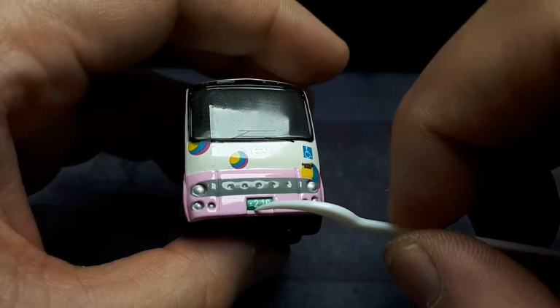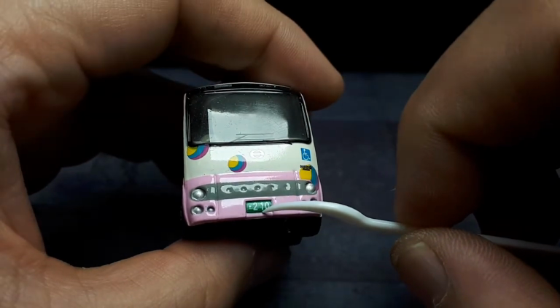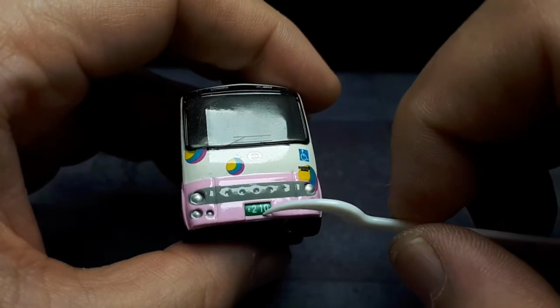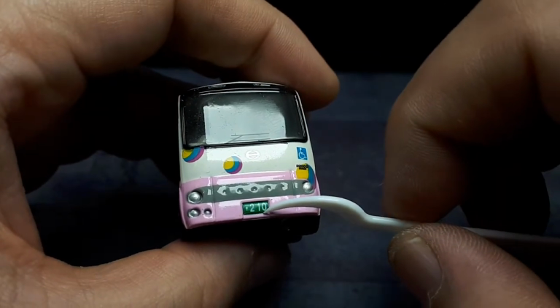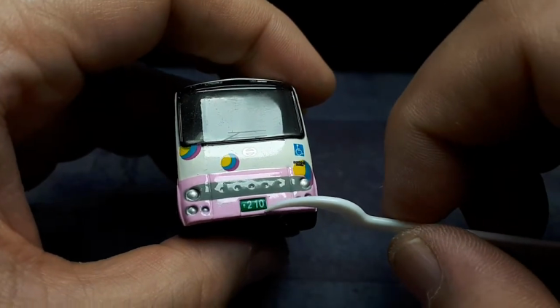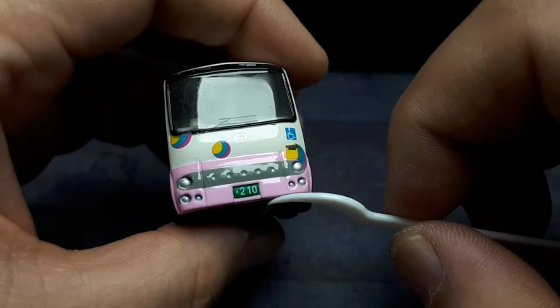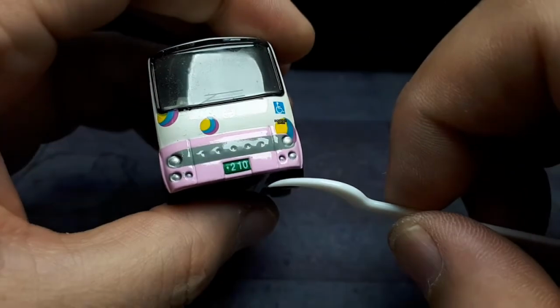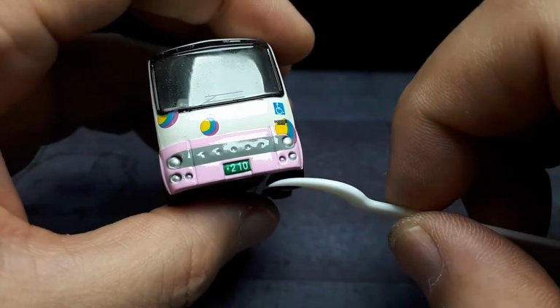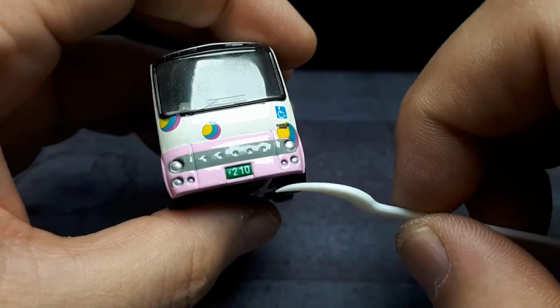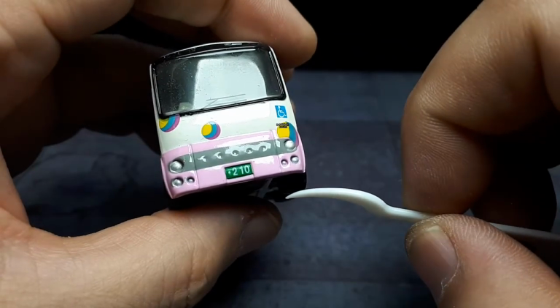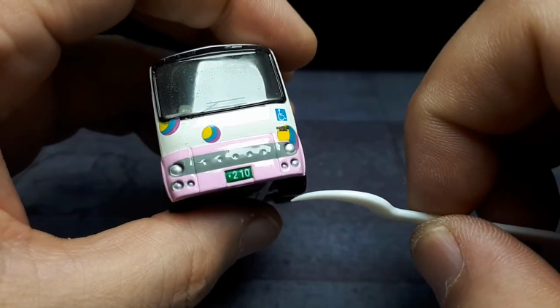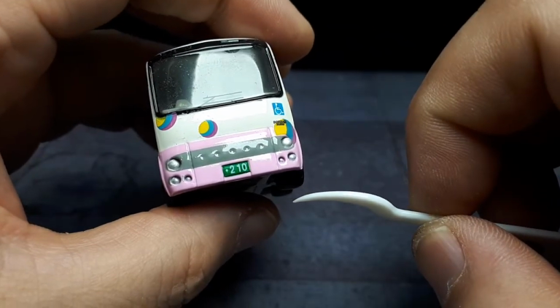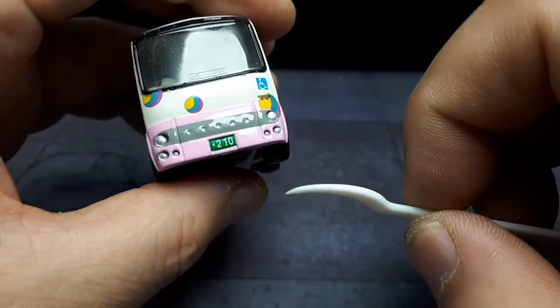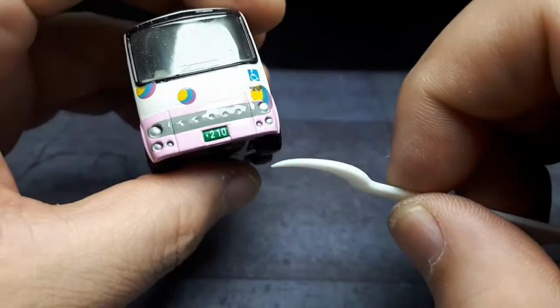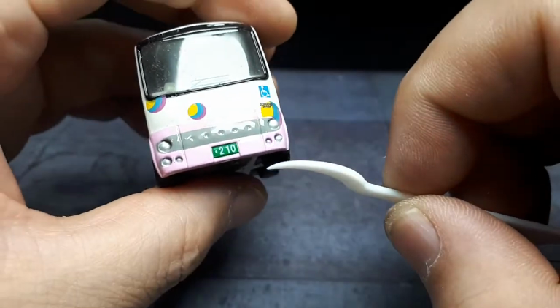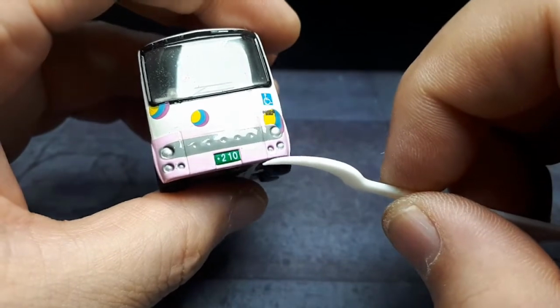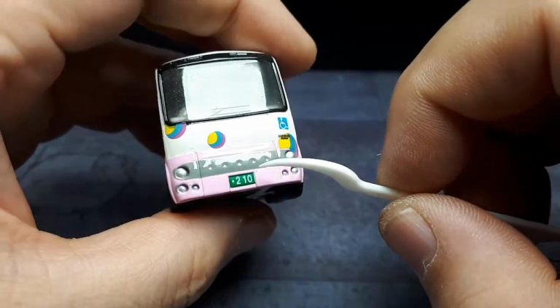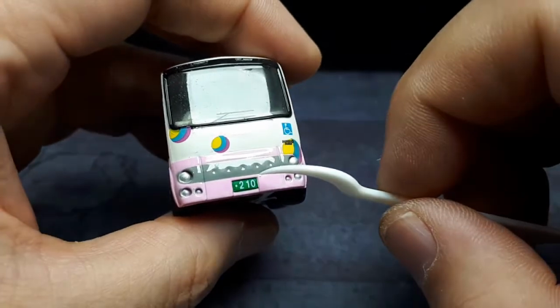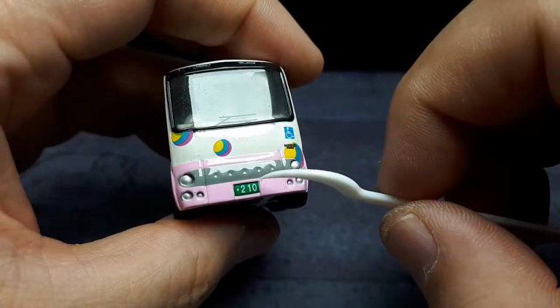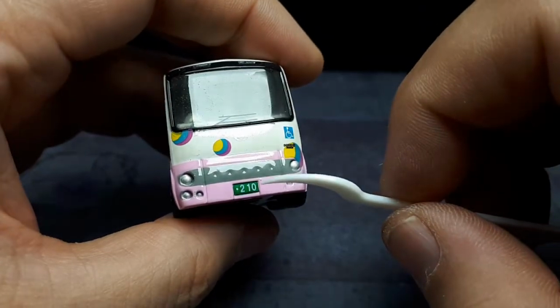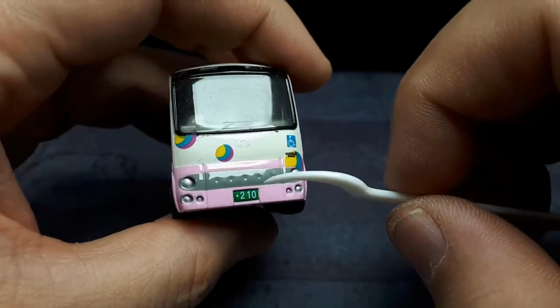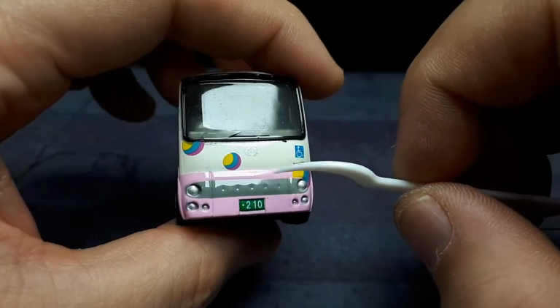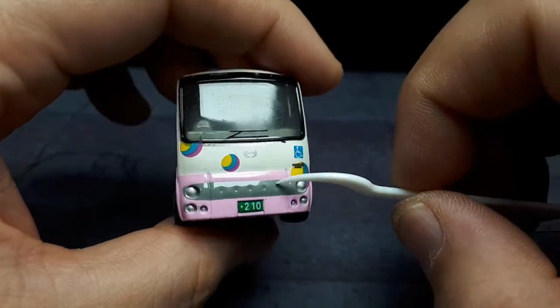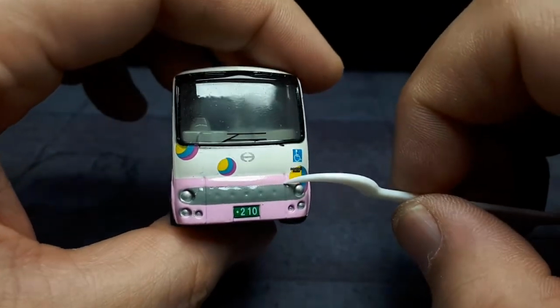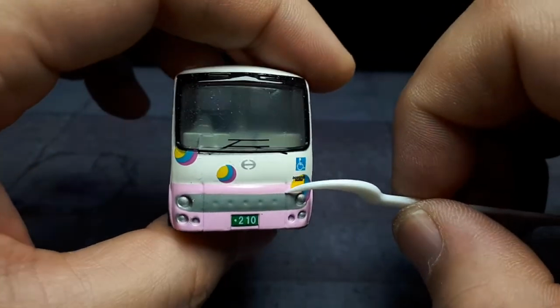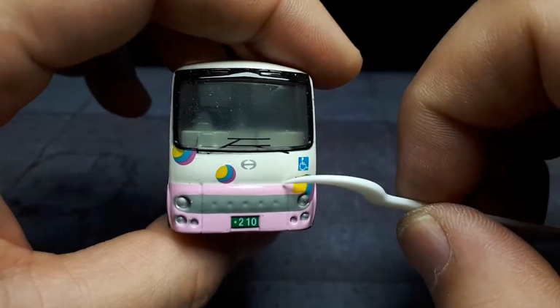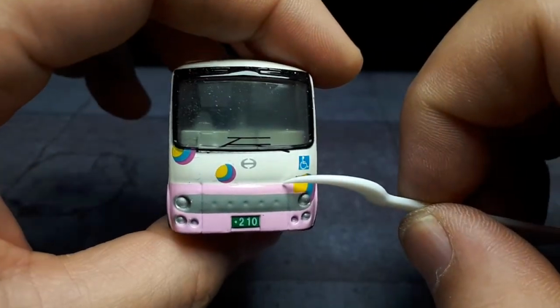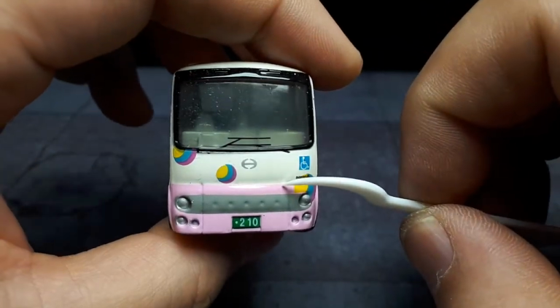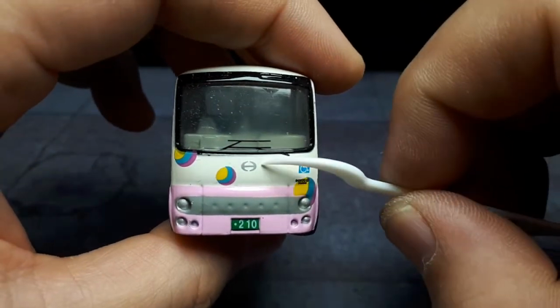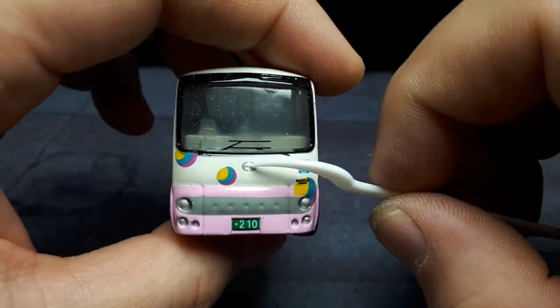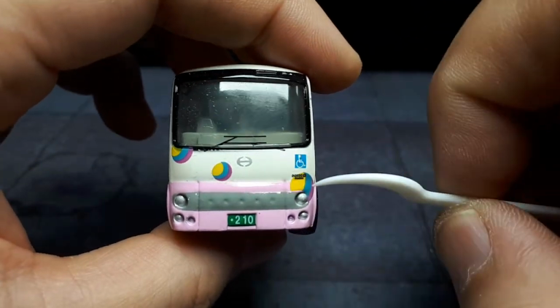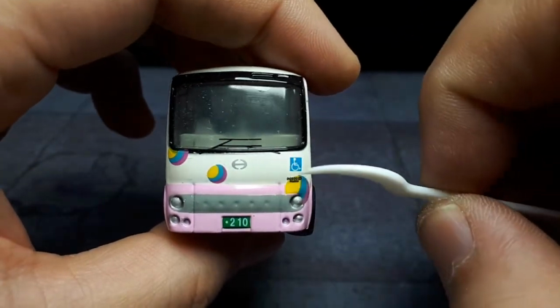On the front we have some molded-in lights painted silver, and the grille is just painted gray. There's a '210' marking, so I'm guessing this is actually accurate to that photograph — it might actually be that first photograph, and I think that says 210 on the license plate.